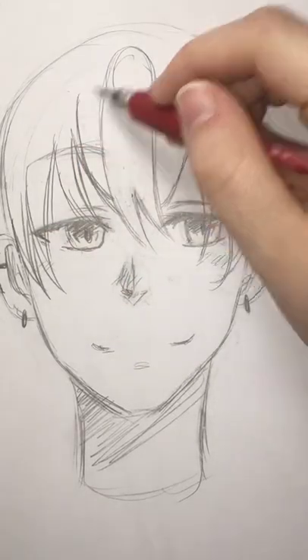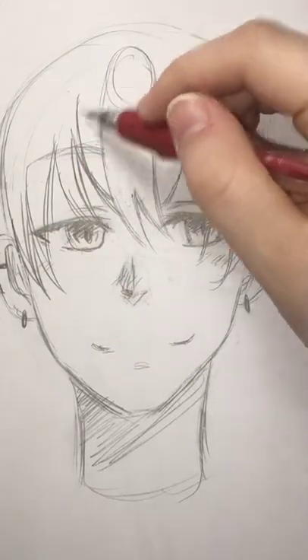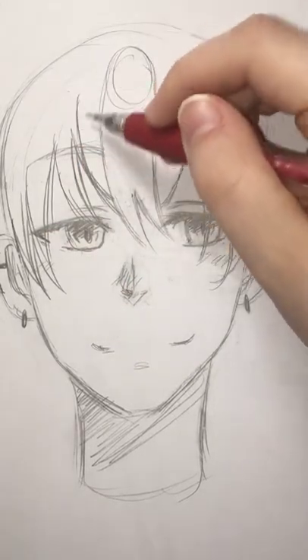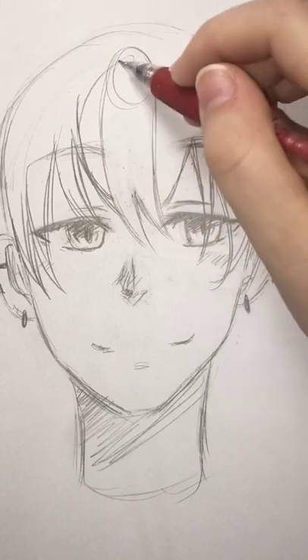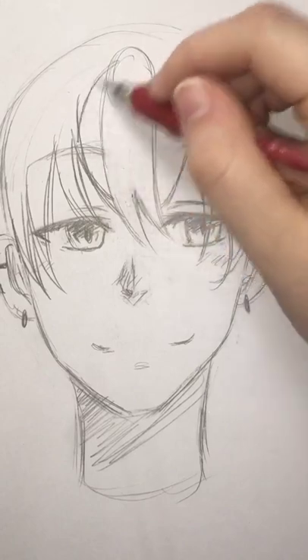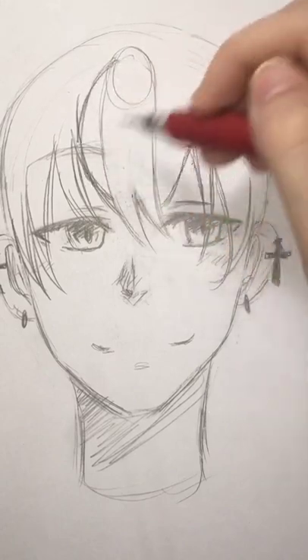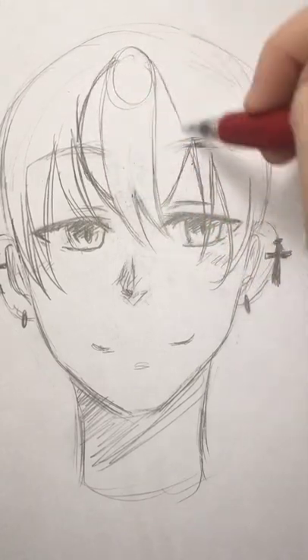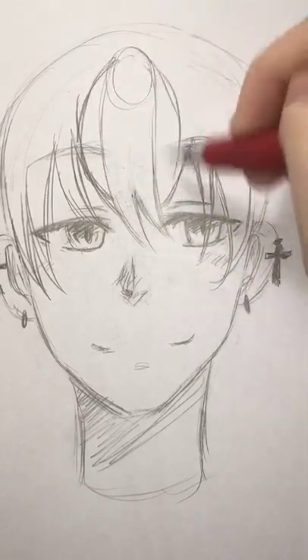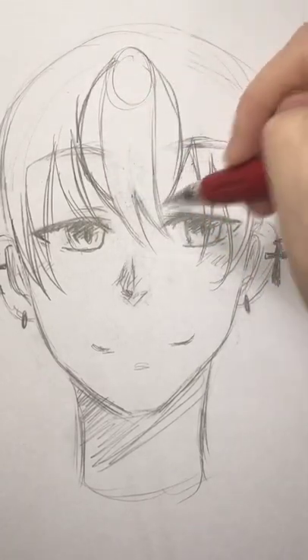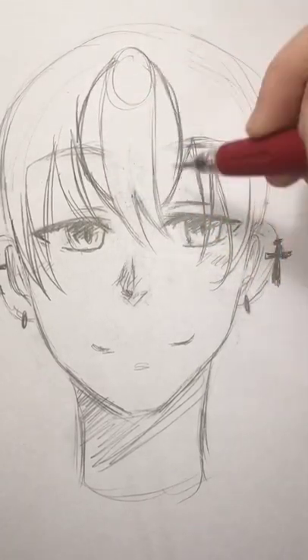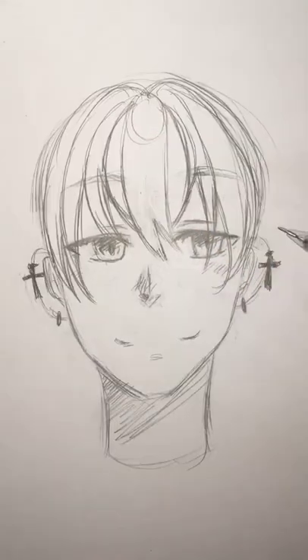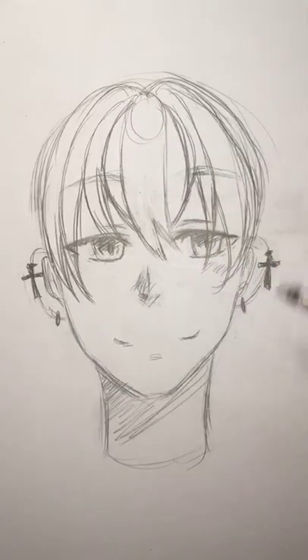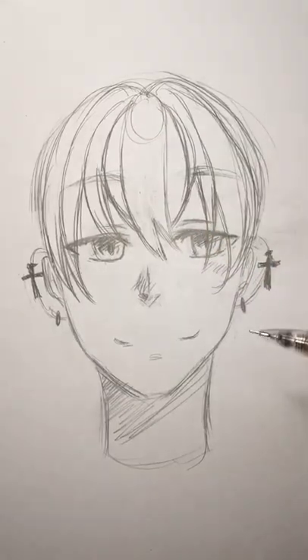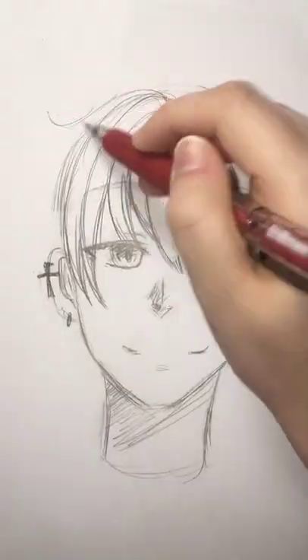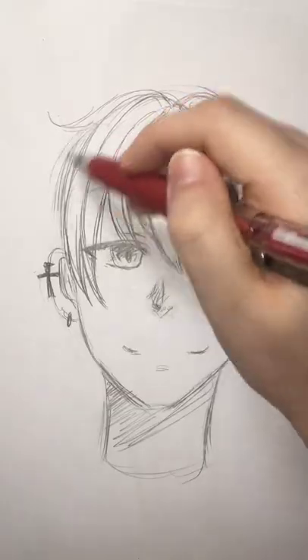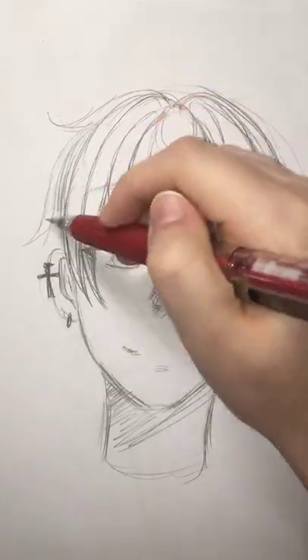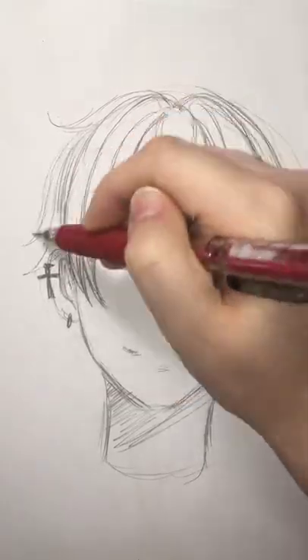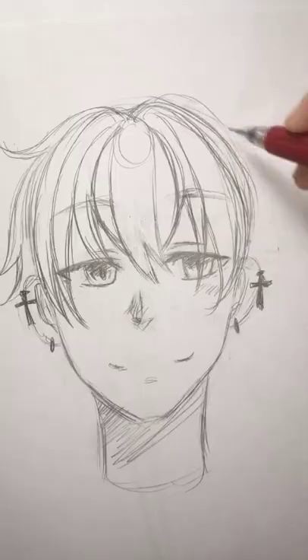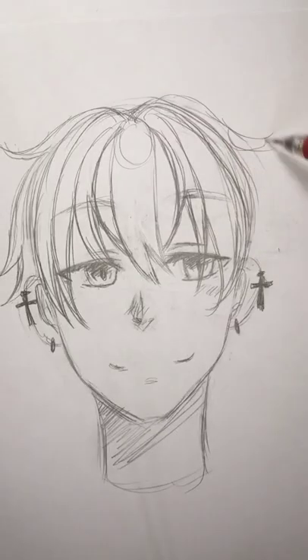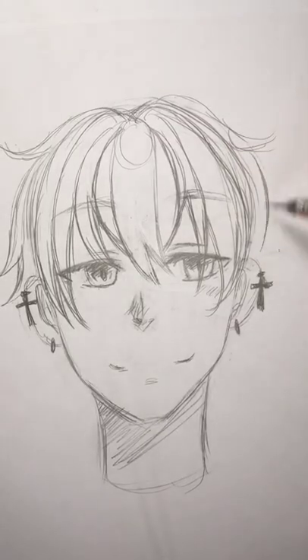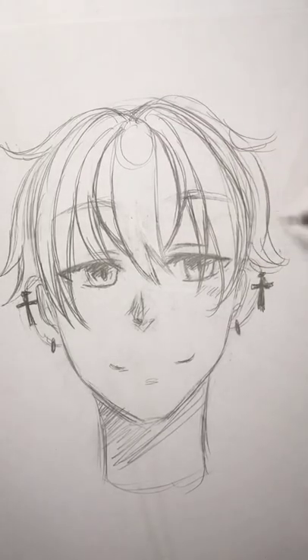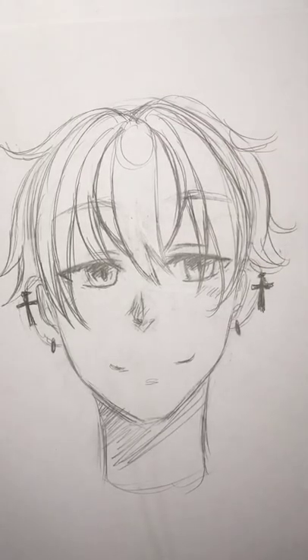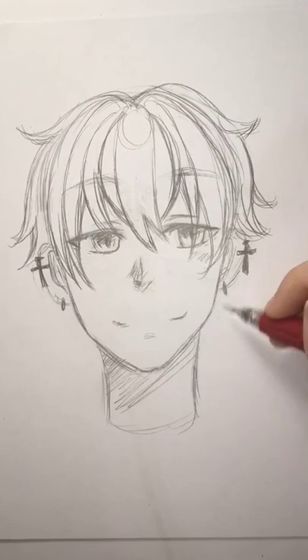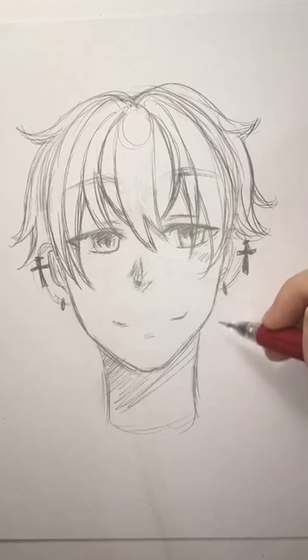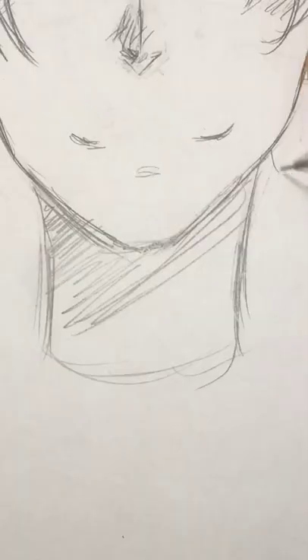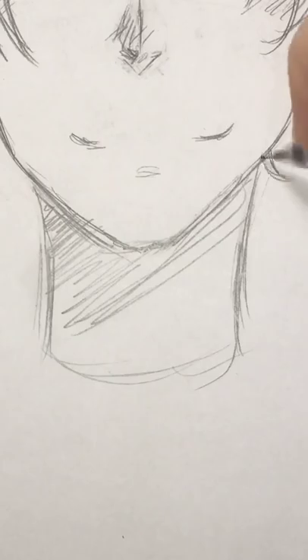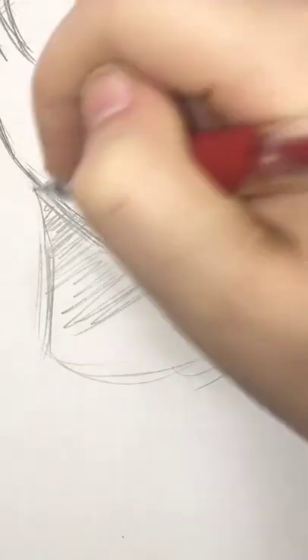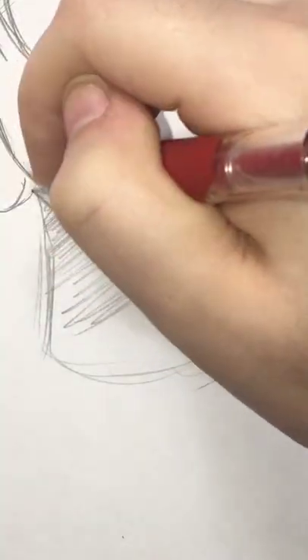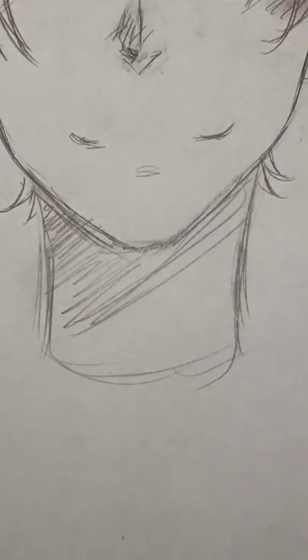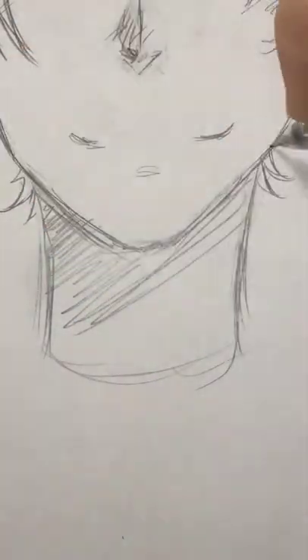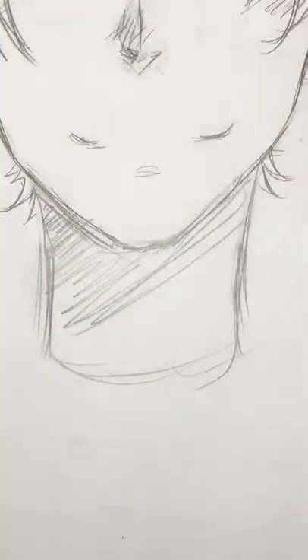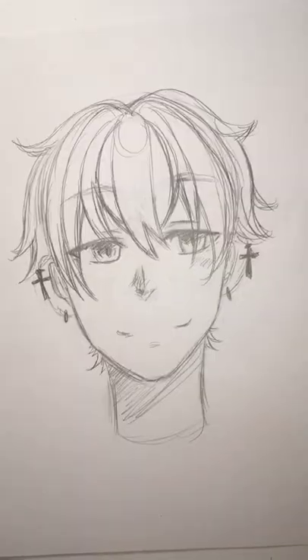Now where you parted the hair, you're gonna bring that up to where you have the point, and it should look like this in the end. With the back I usually just do the same thing with the sweeping motions, just make it a little bit more curlier. Since he doesn't have long hair I kind of just put some little strands here and there by his neck.